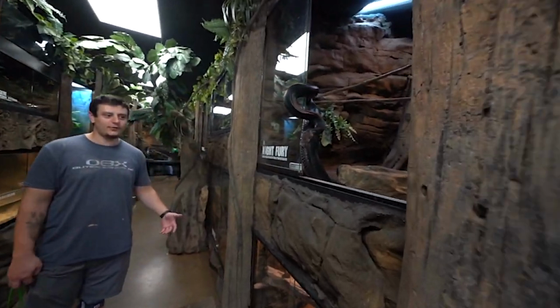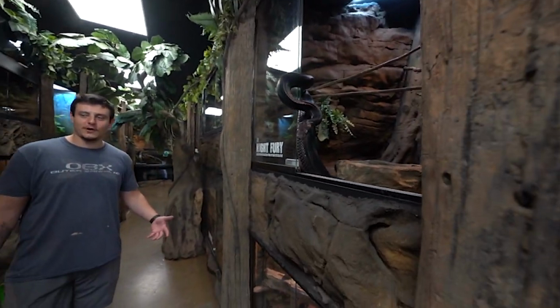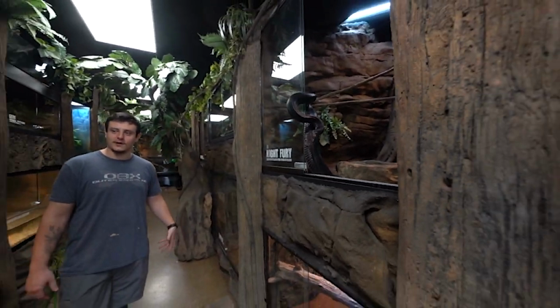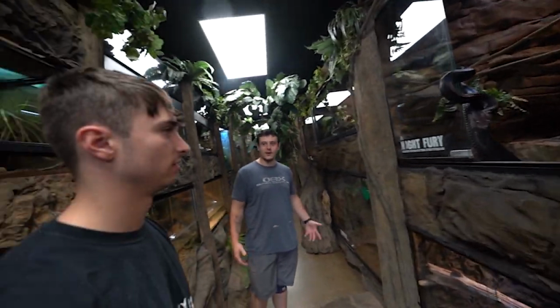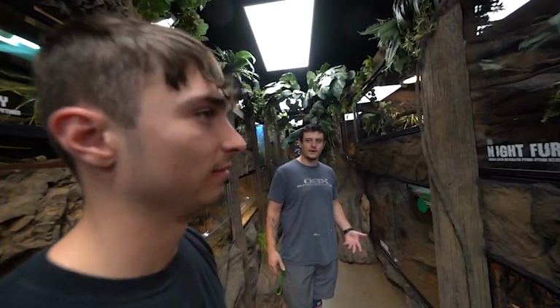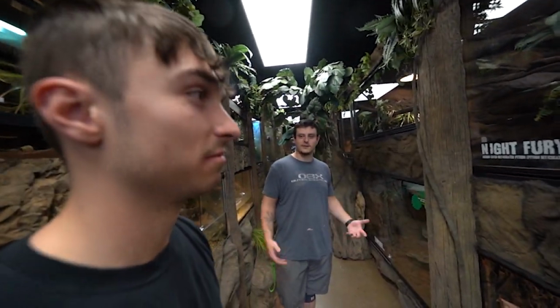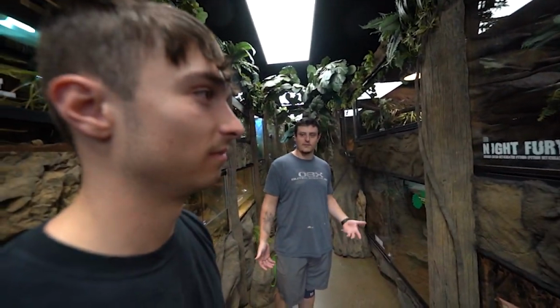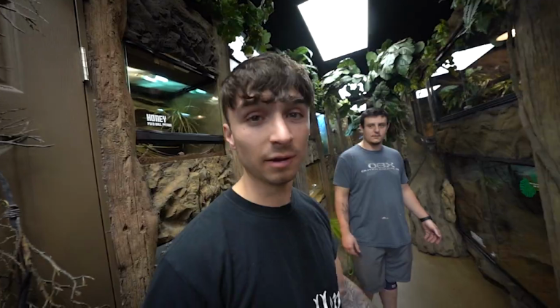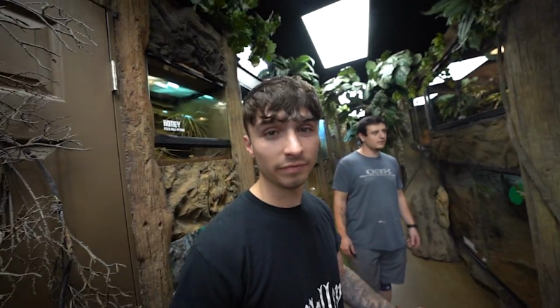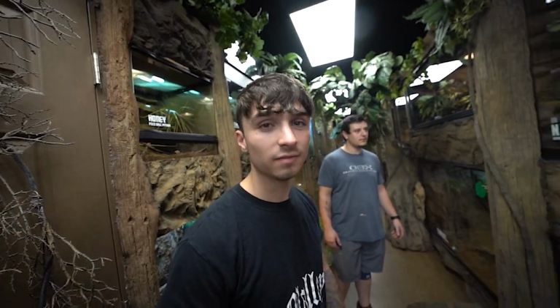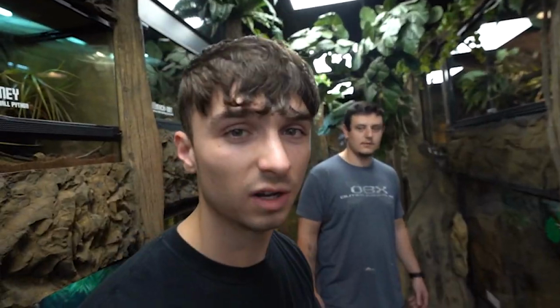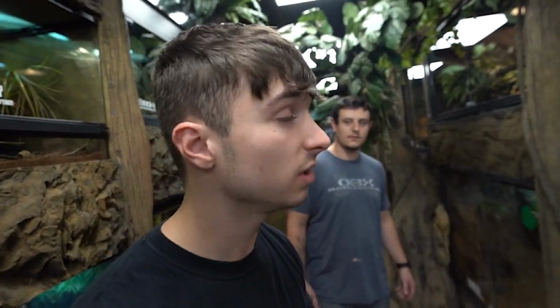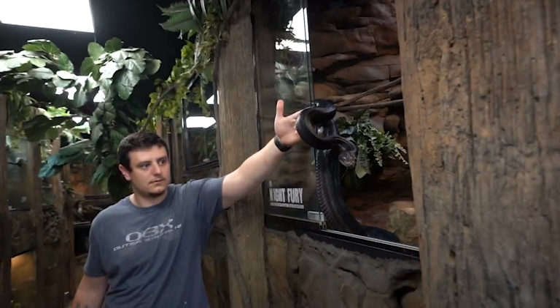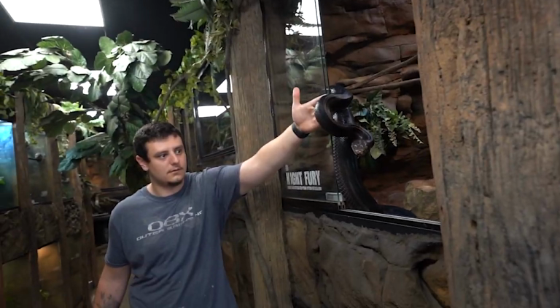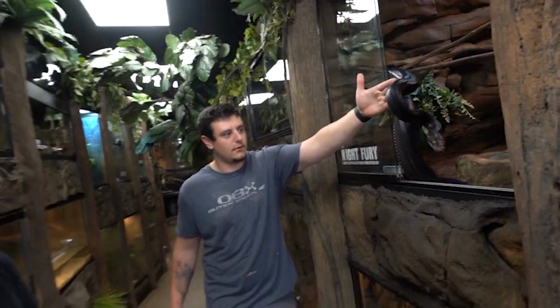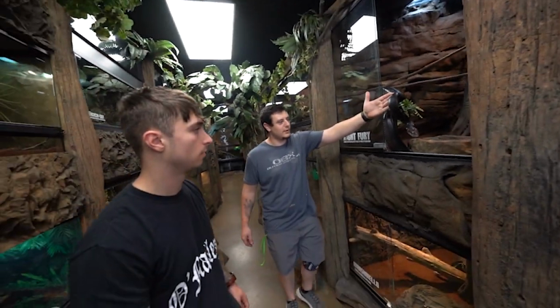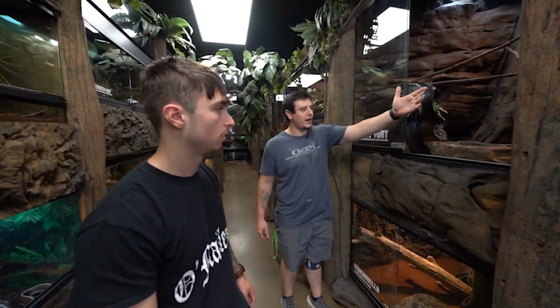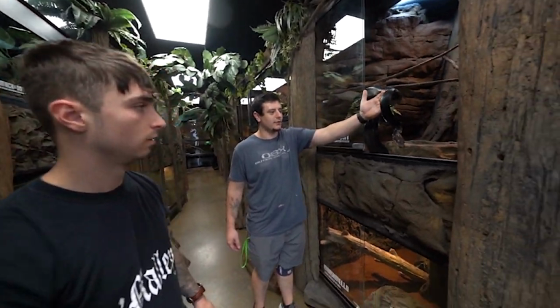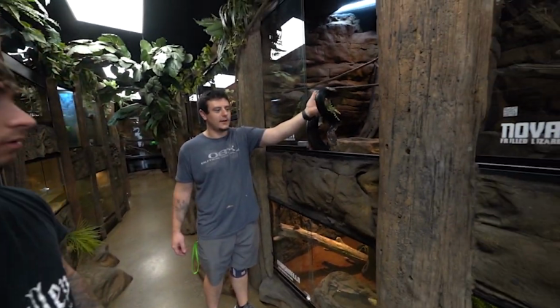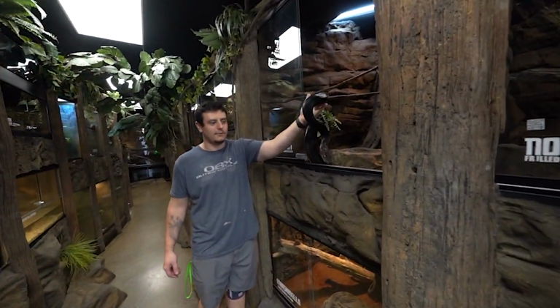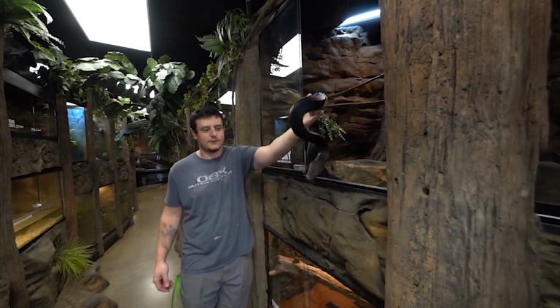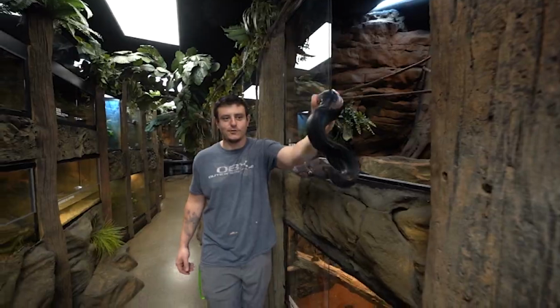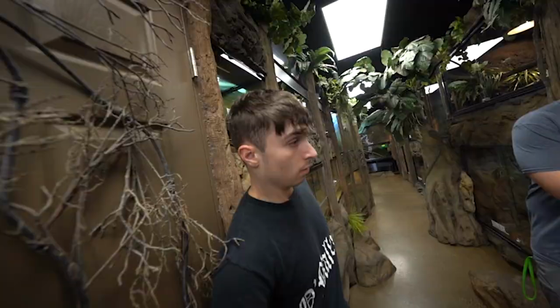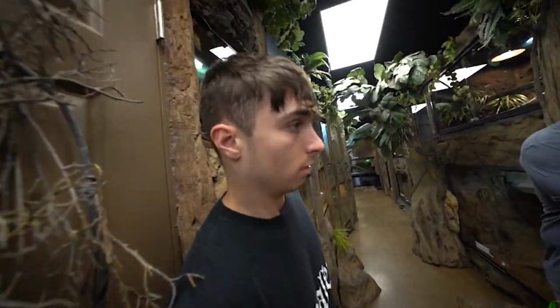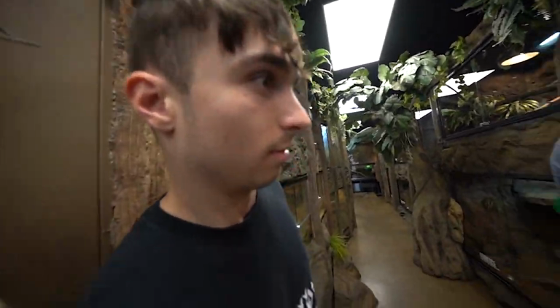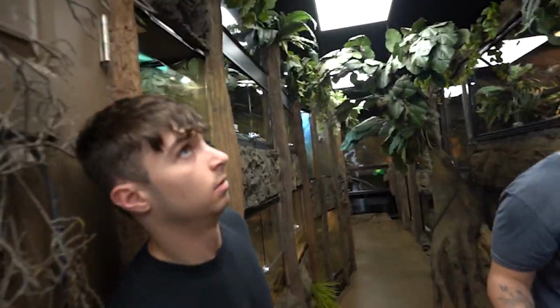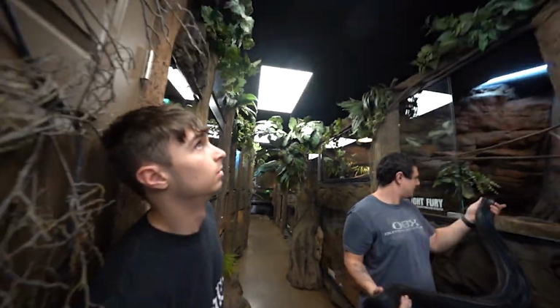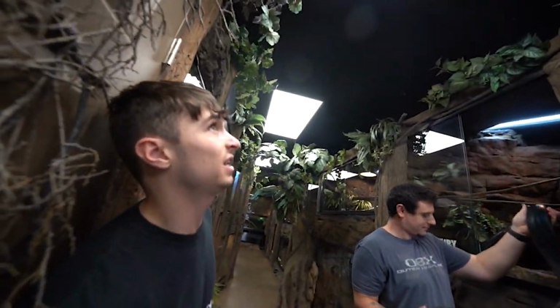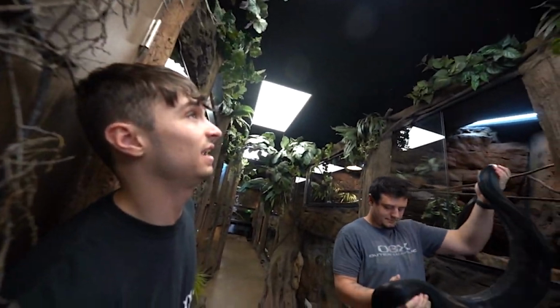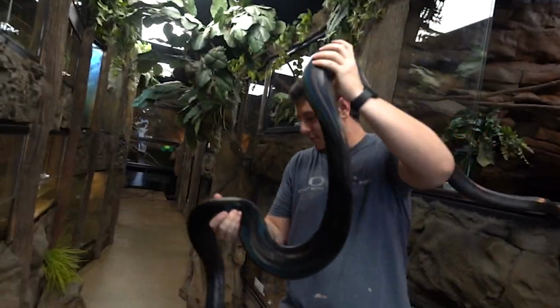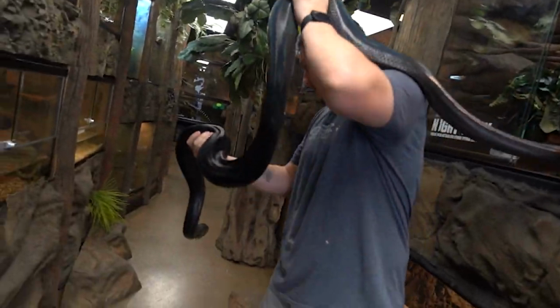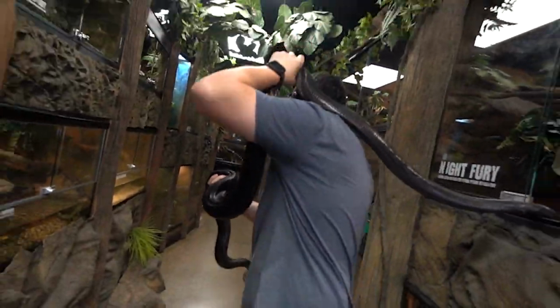Night Fury's a male retic. Every time you open the cage, he thinks he's gonna get food. So if you read his body language, he is definitely a little bit touchy, but the good news is typically he's not a biter.